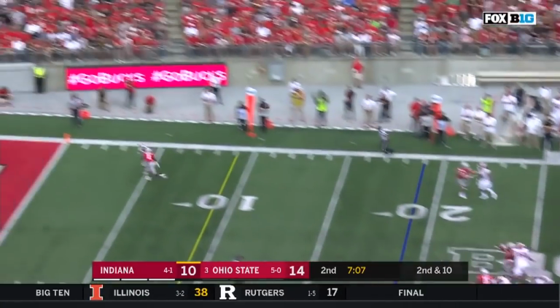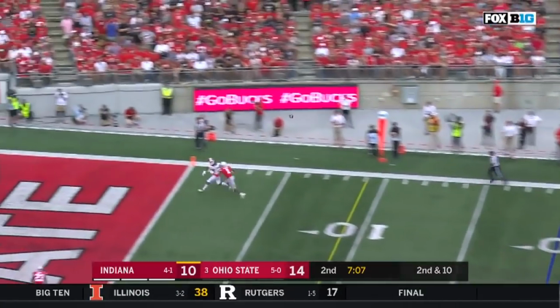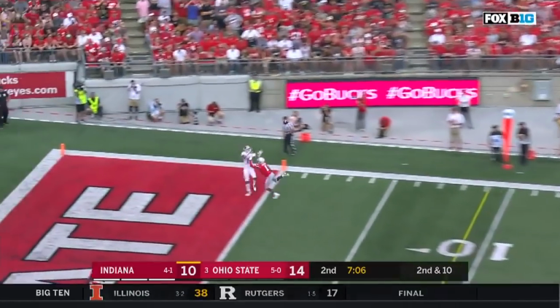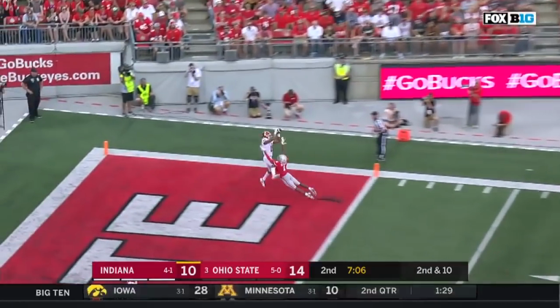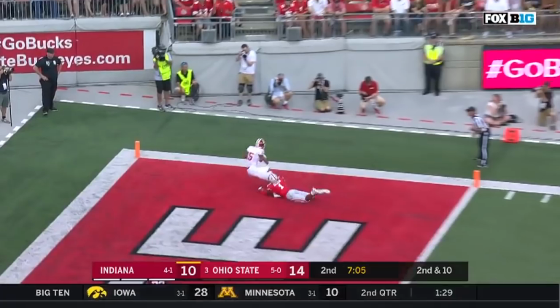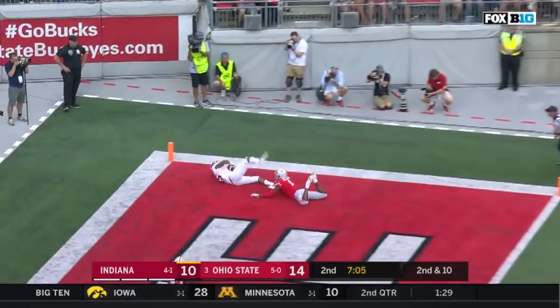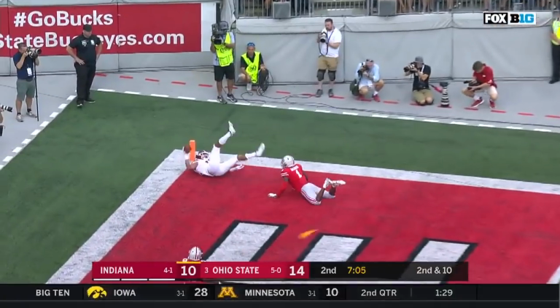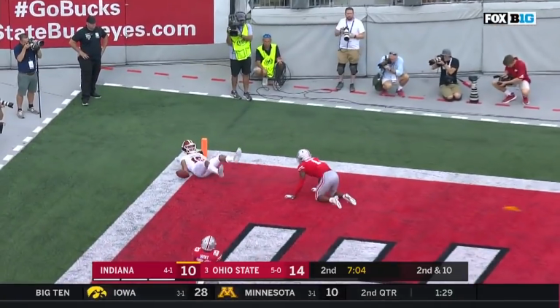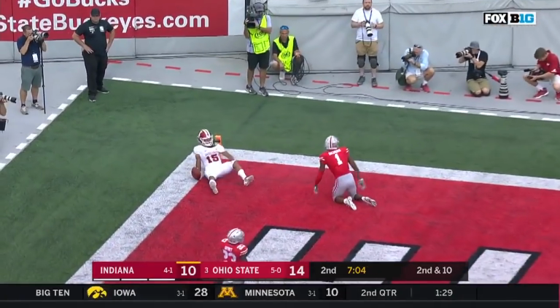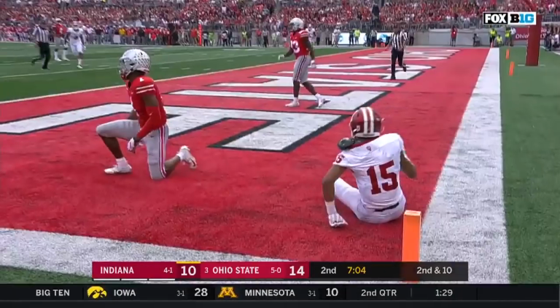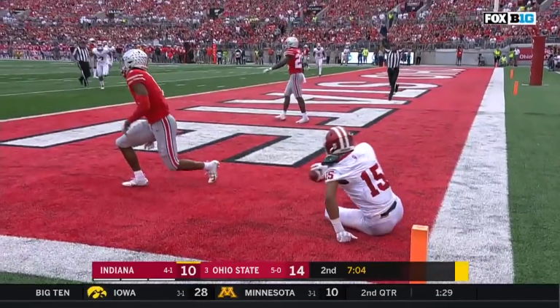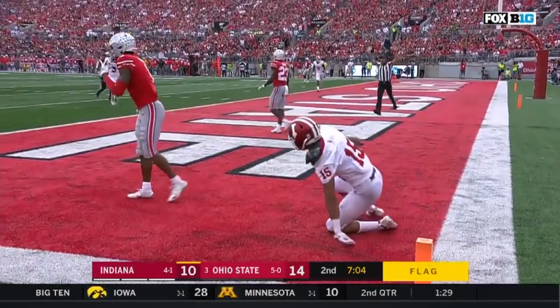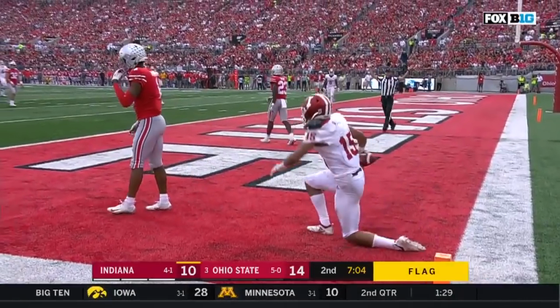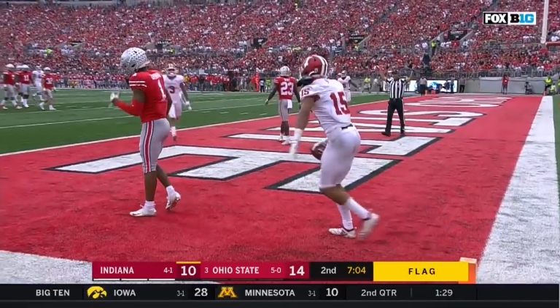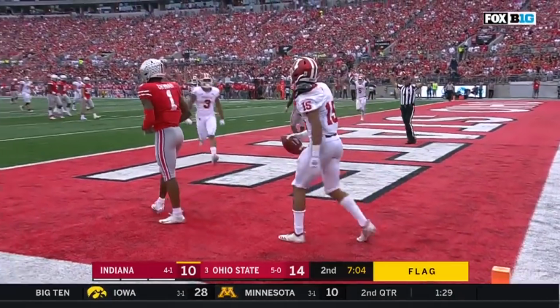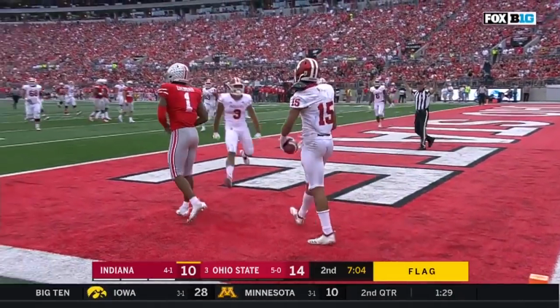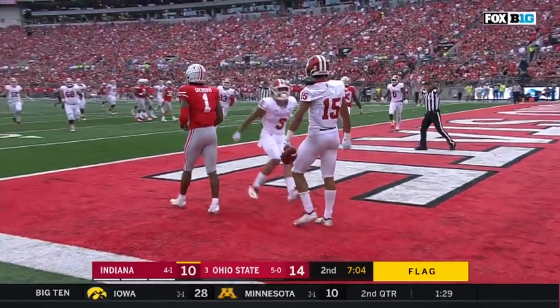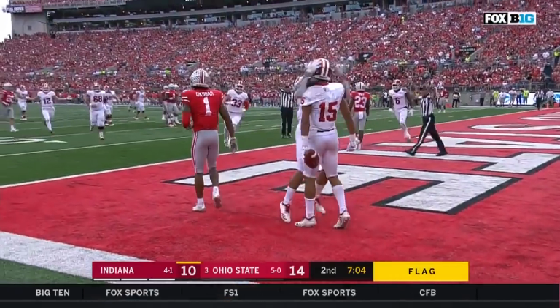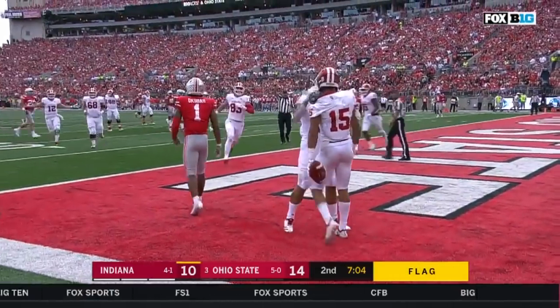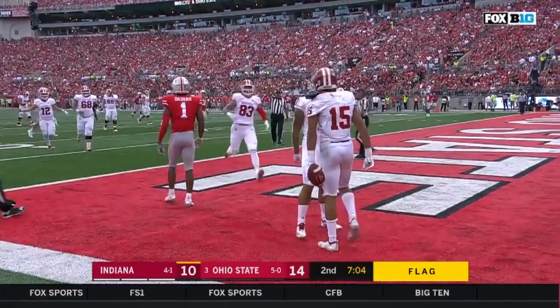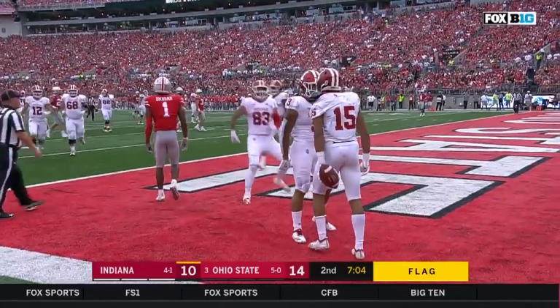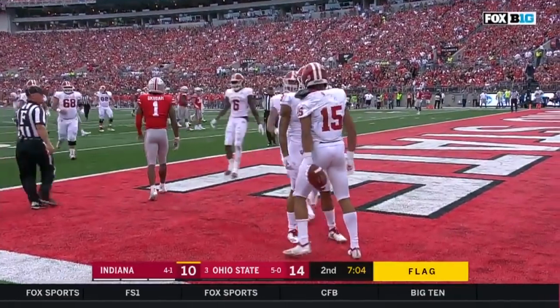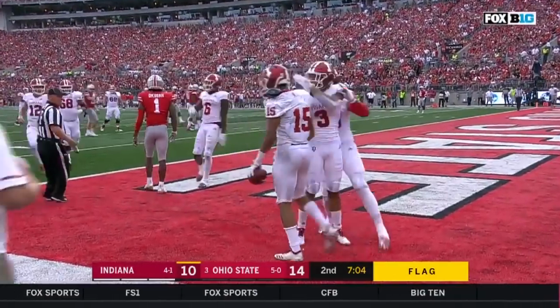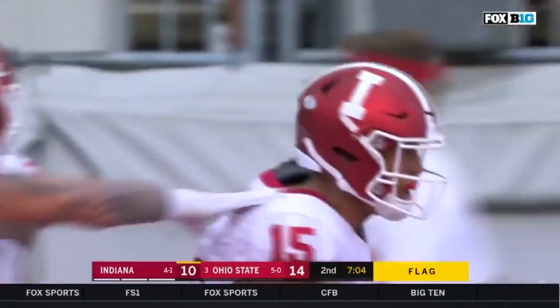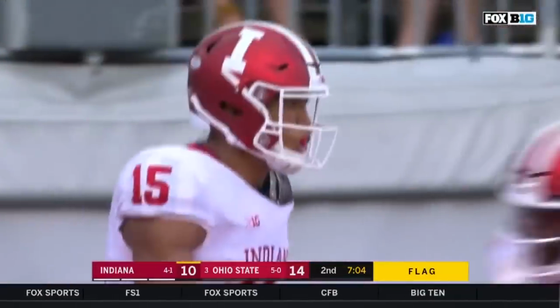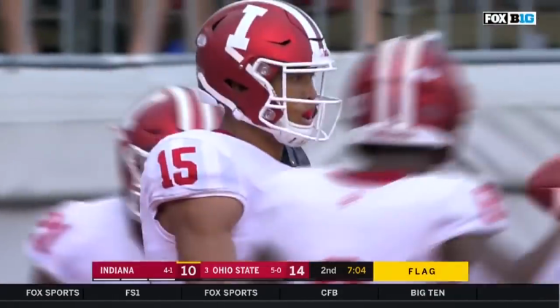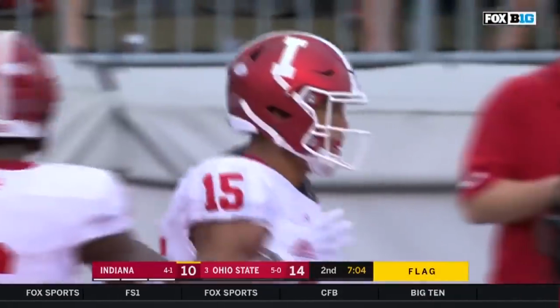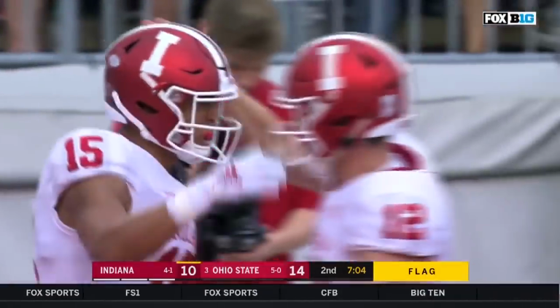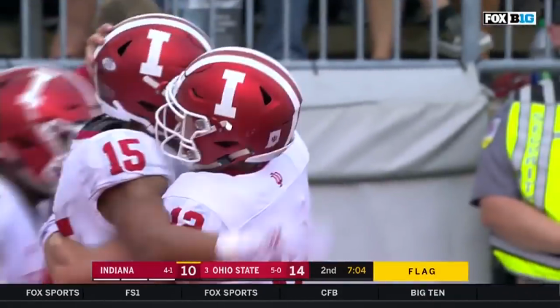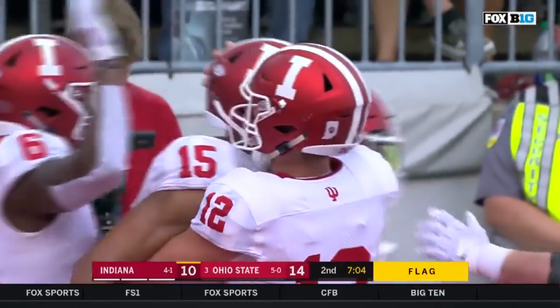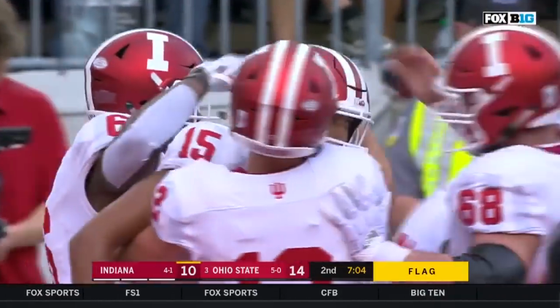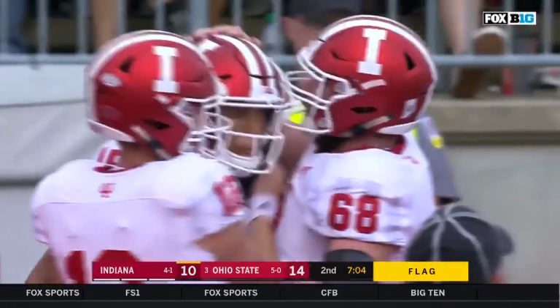Ramsey looking for Westbrook, he's being dragged down, flag is in — he makes the catch nonetheless. Touchdown Hoosiers! Indiana taking the lead with 7-0 in the second quarter.